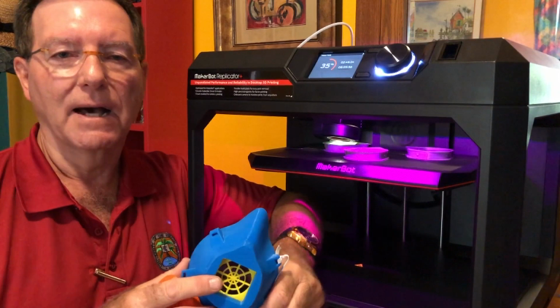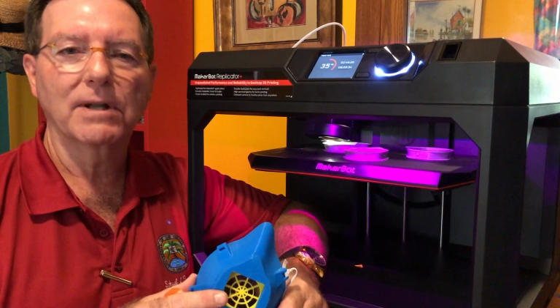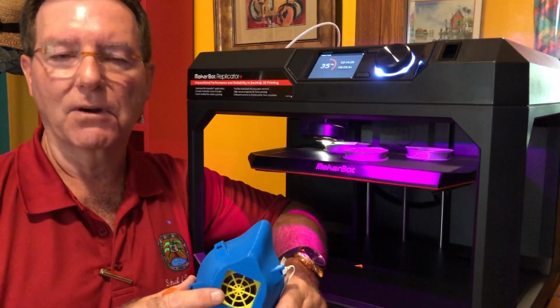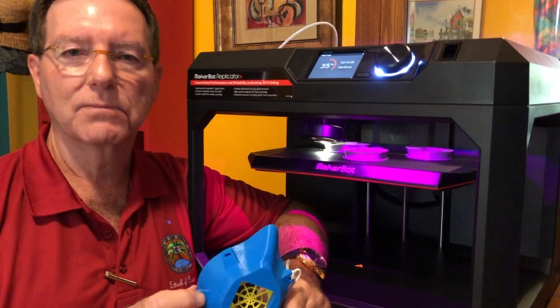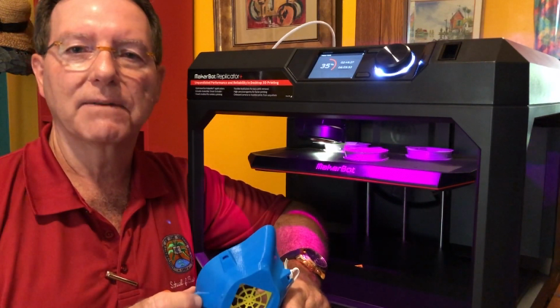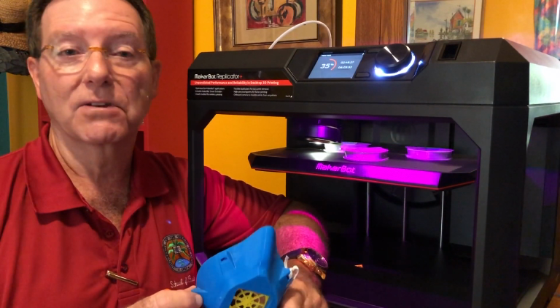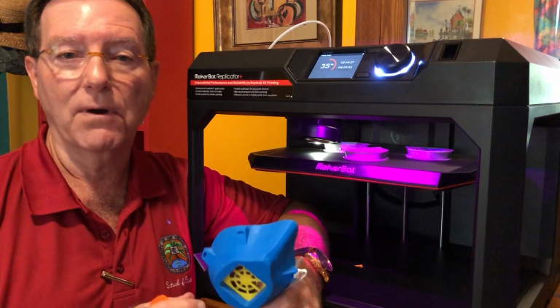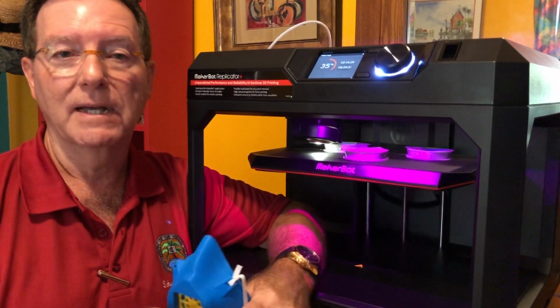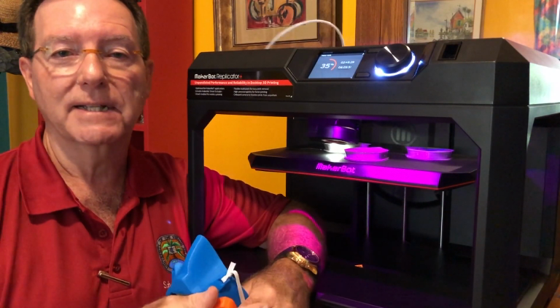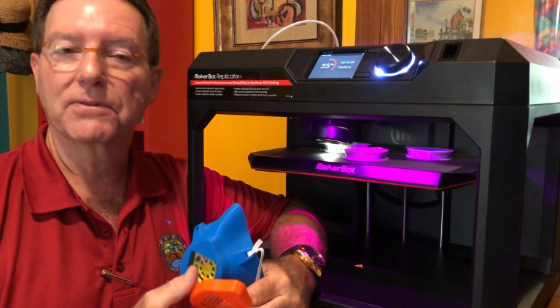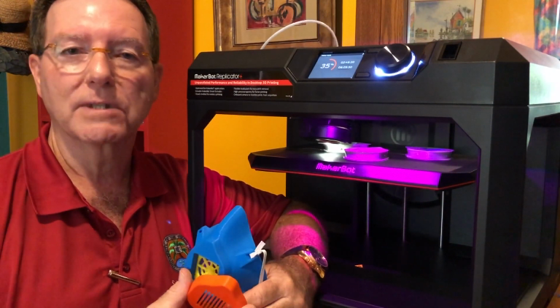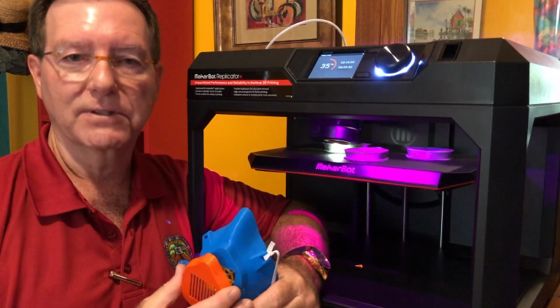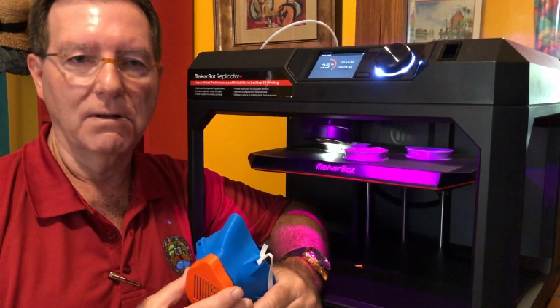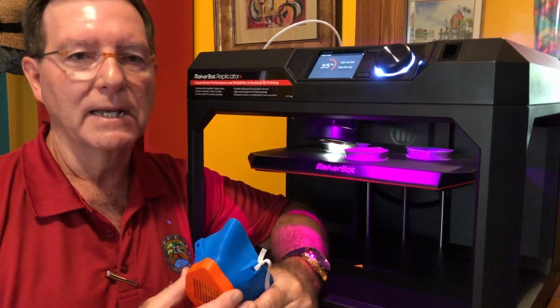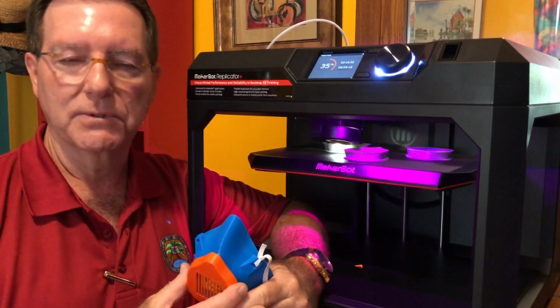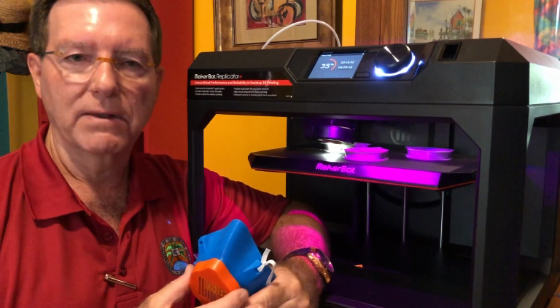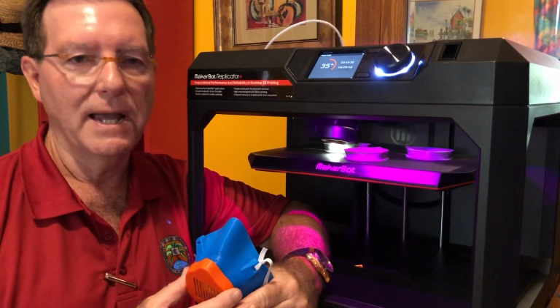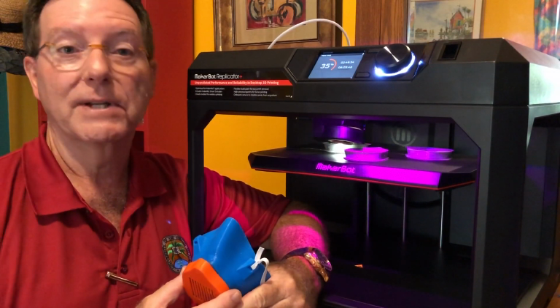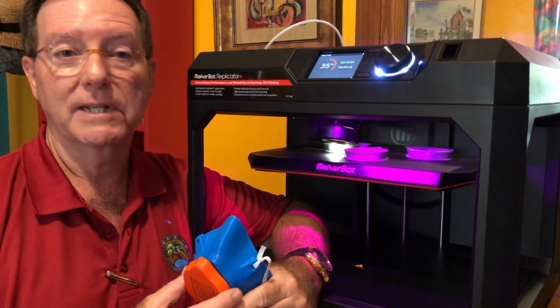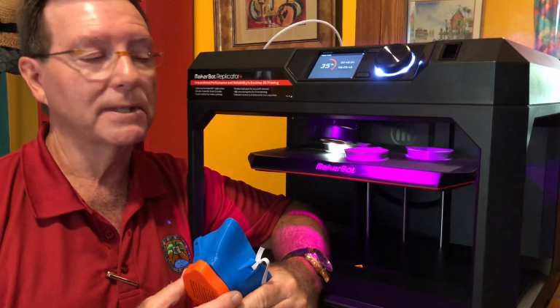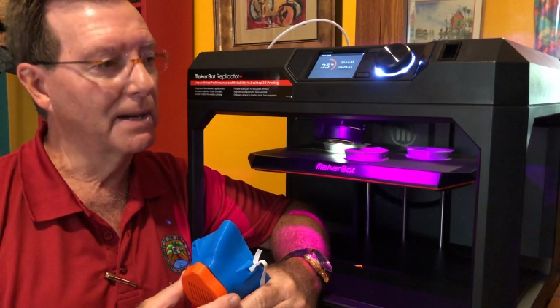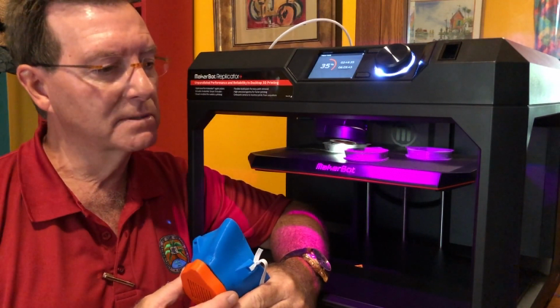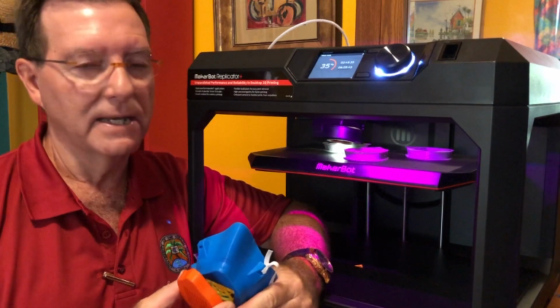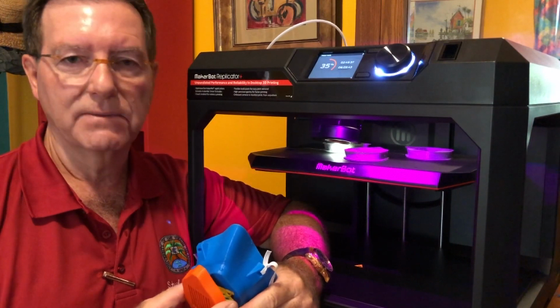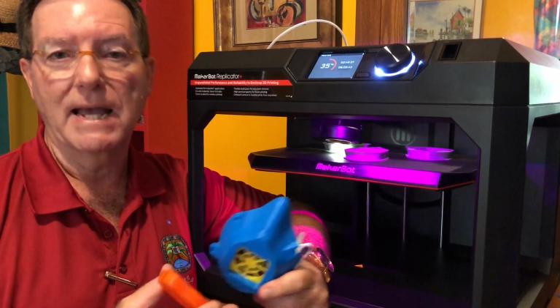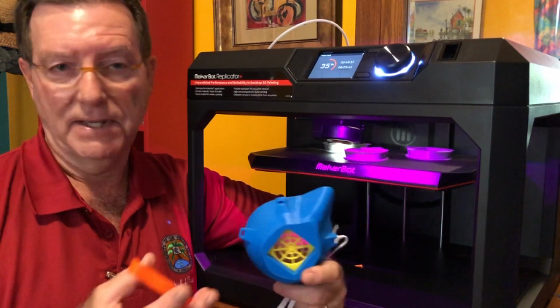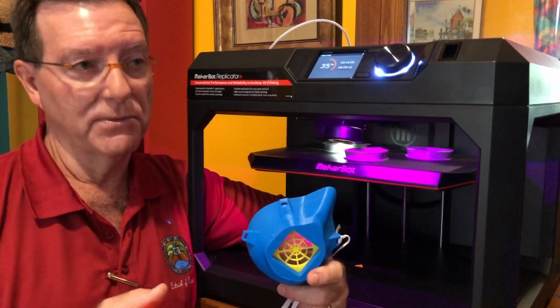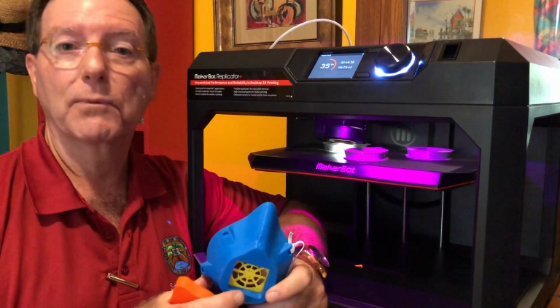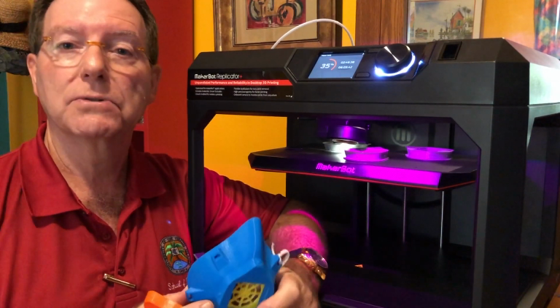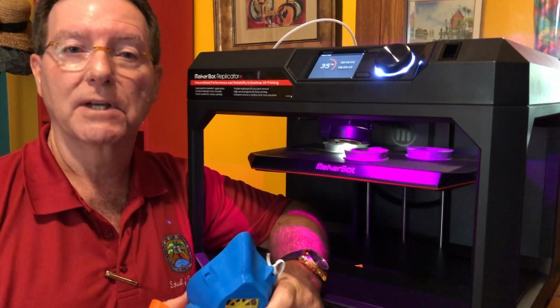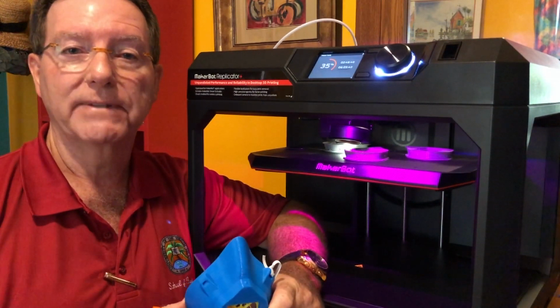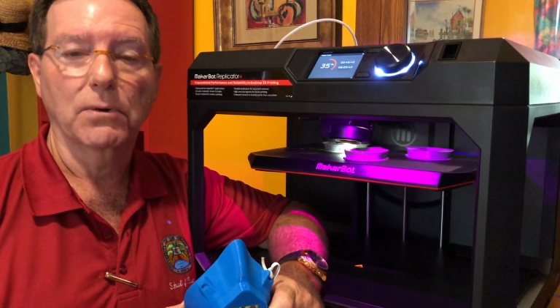This project started when a physician on St. Croix contacted the University President, Dr. David Hall. She was aware that we had 3D printing capability on the campuses and asked if there was anything we could do to help alleviate the shortage.